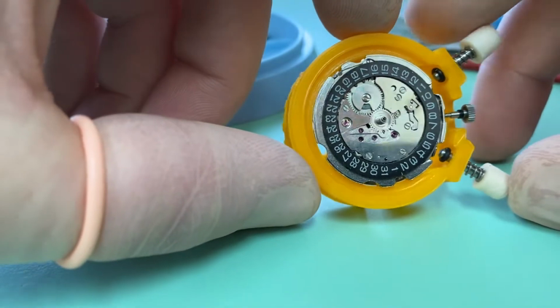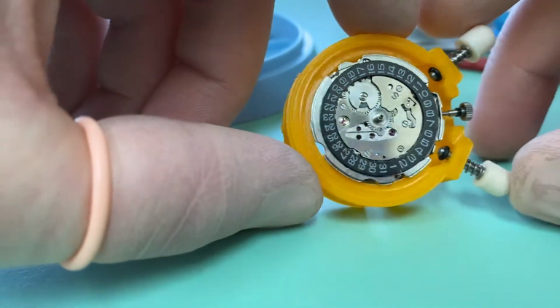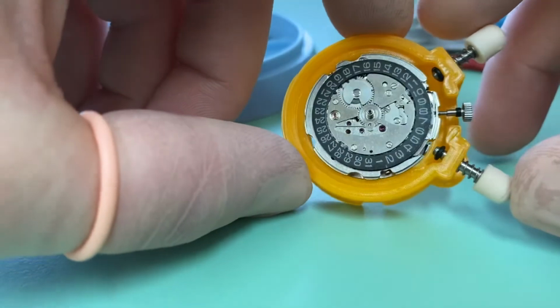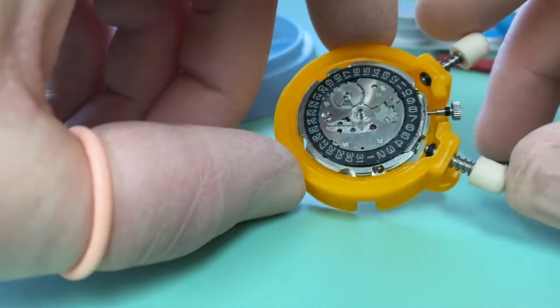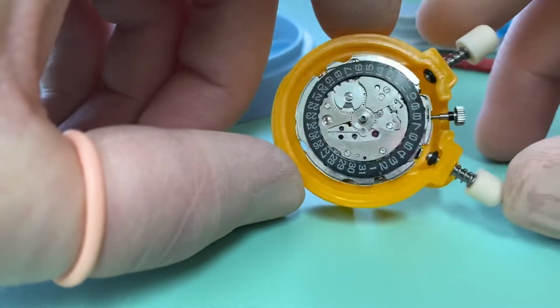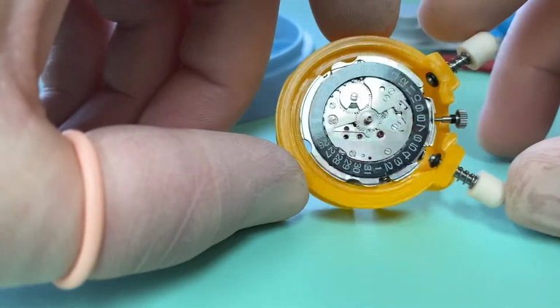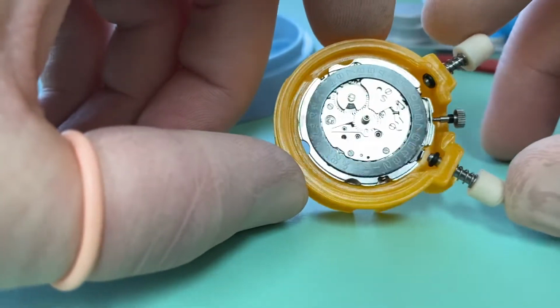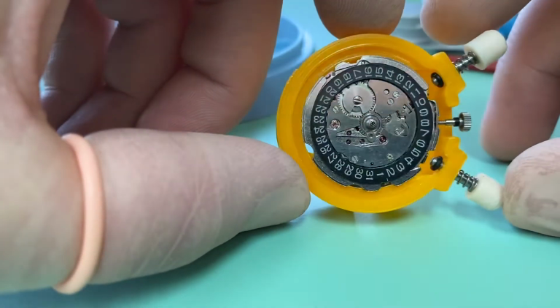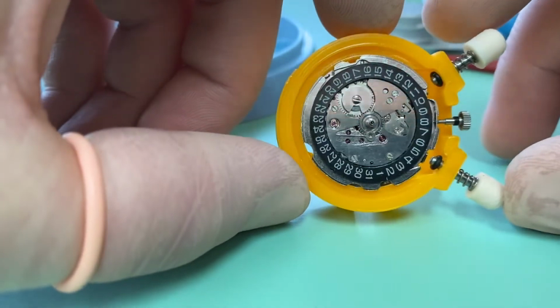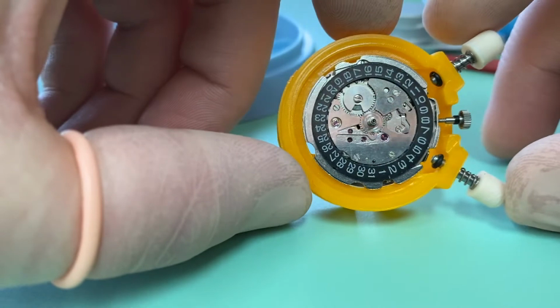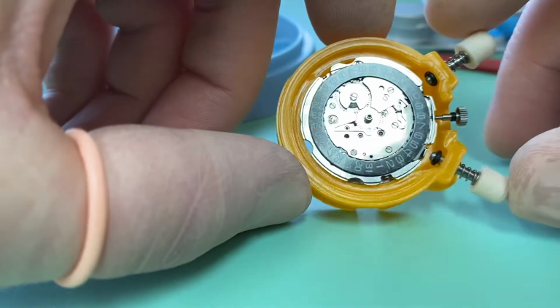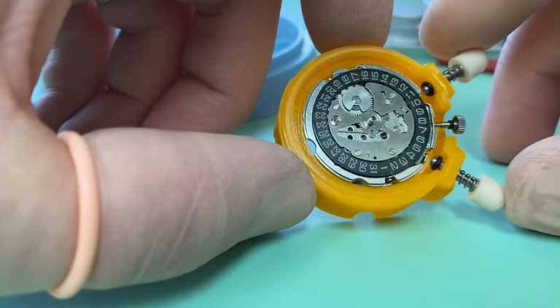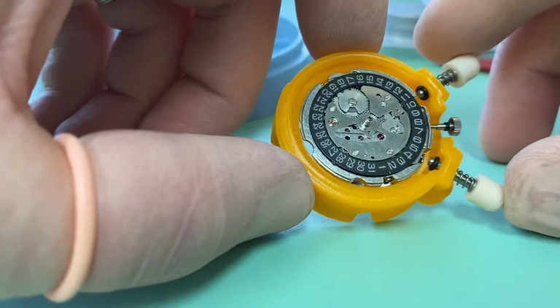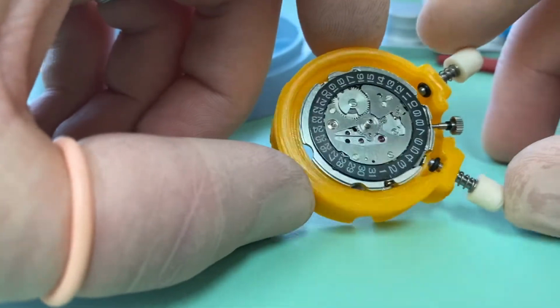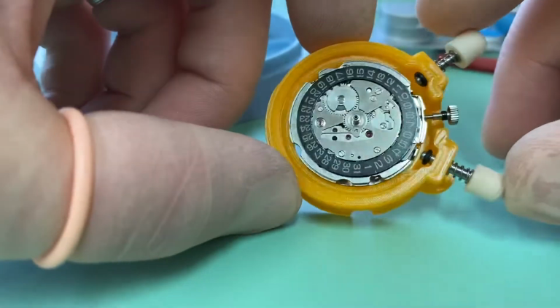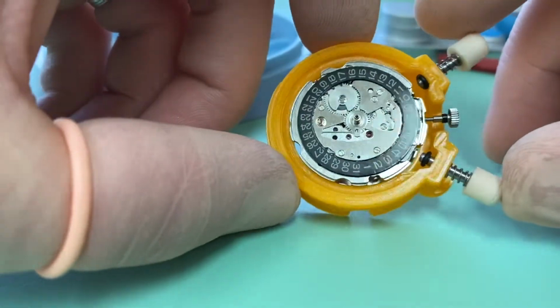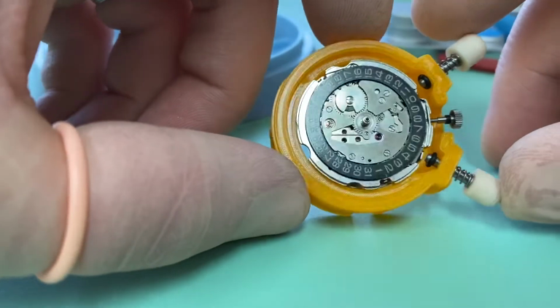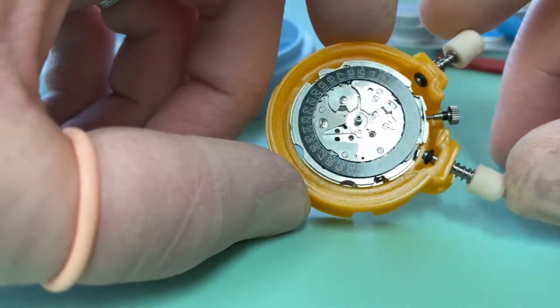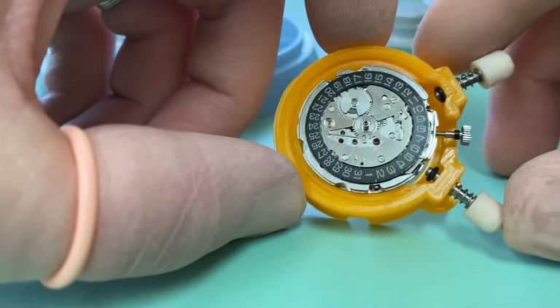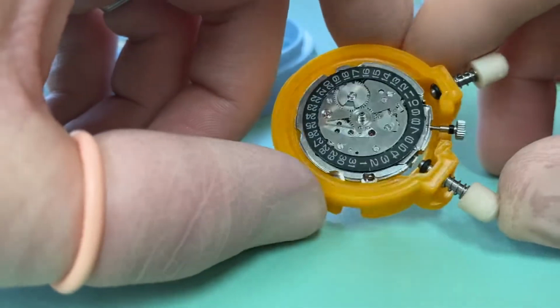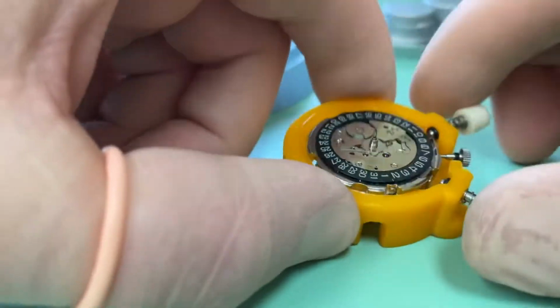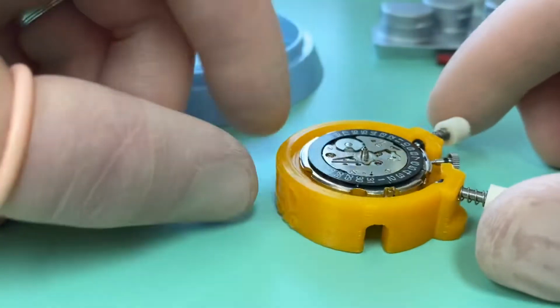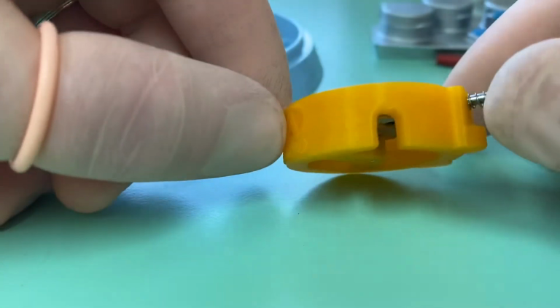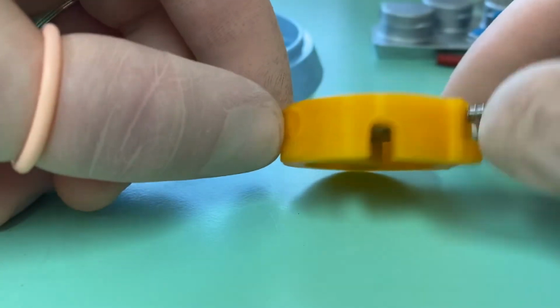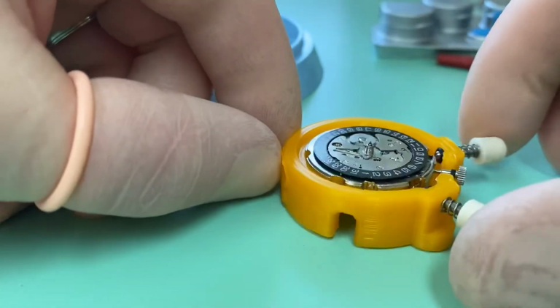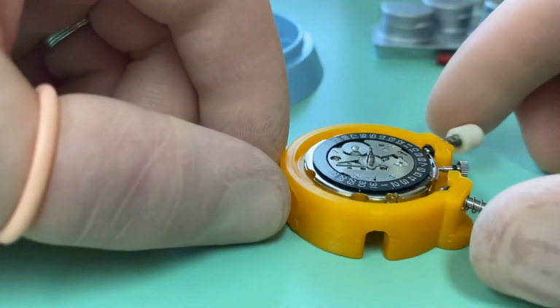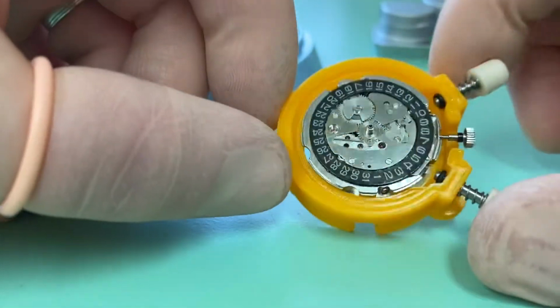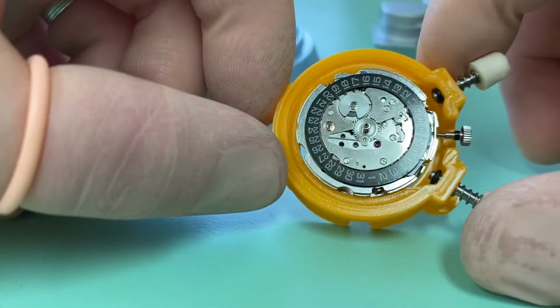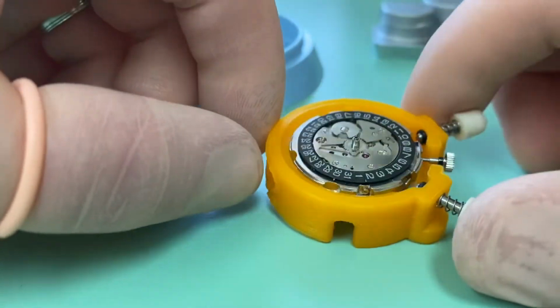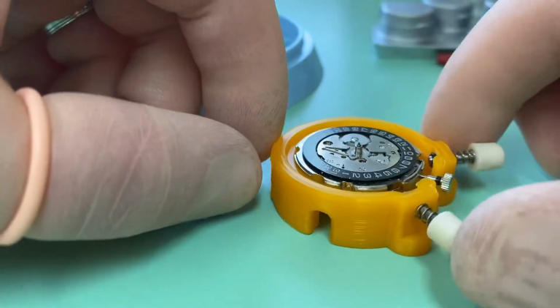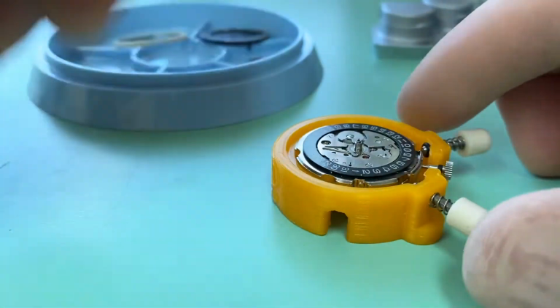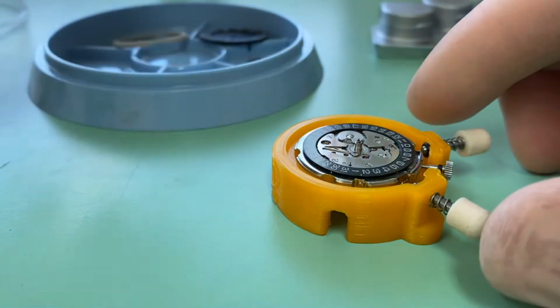This is a 6139B movement that I've just overhauled, and I wanted to talk about some of the particular issues with the 6139 movement — some of the things that we have to address and repair when these come in for restoration.